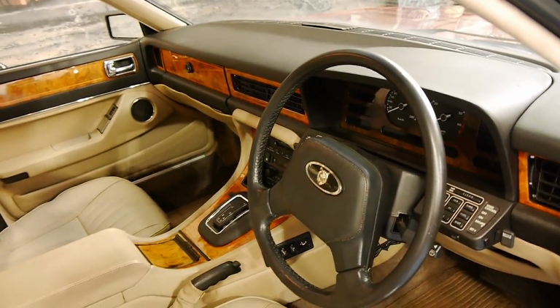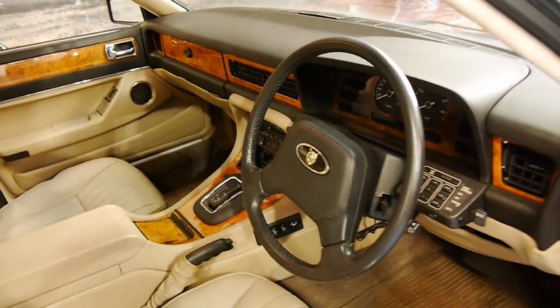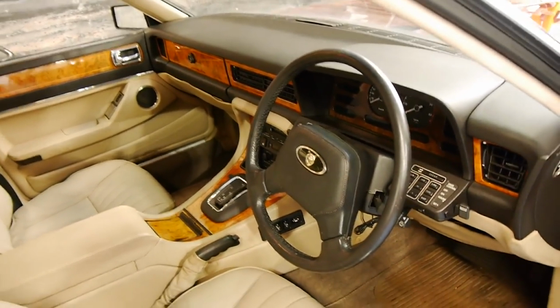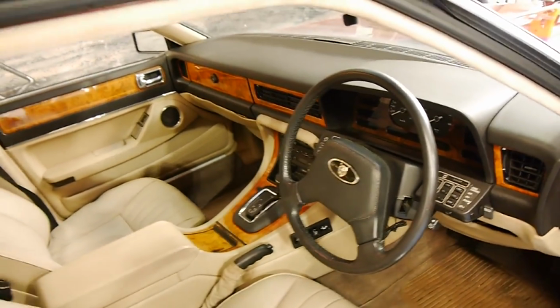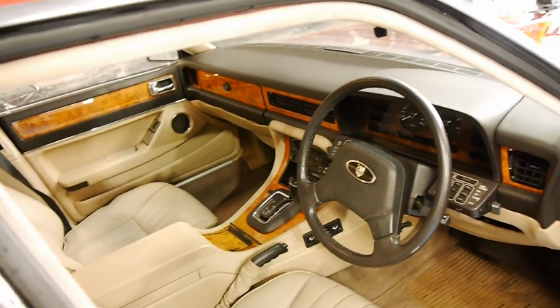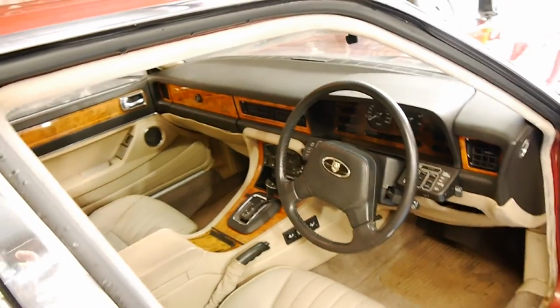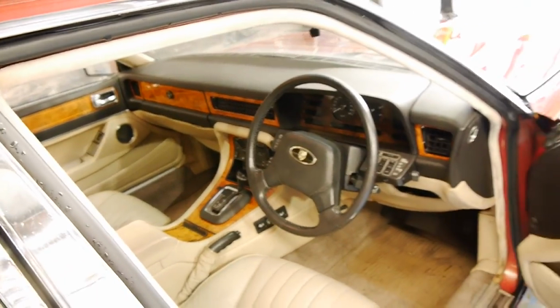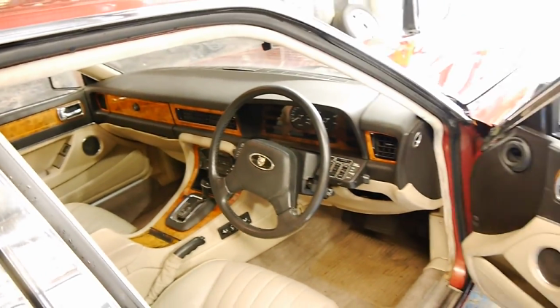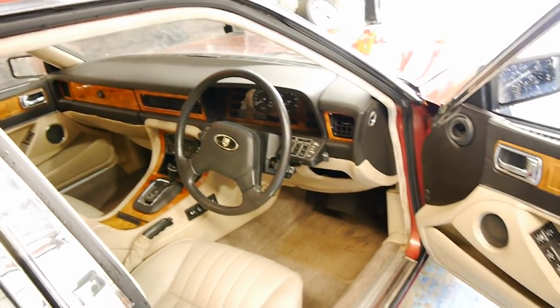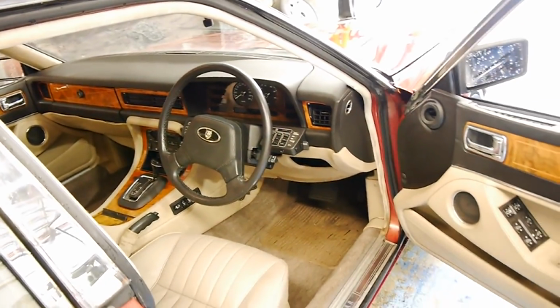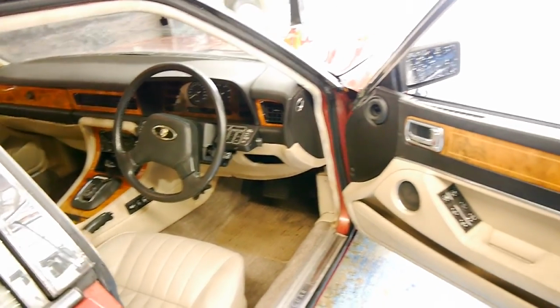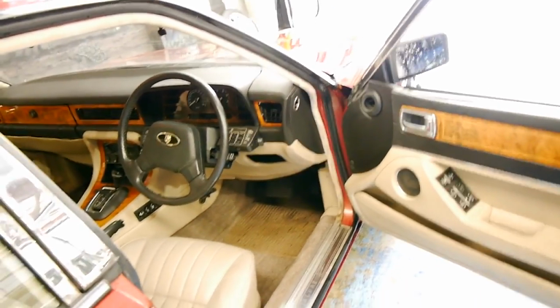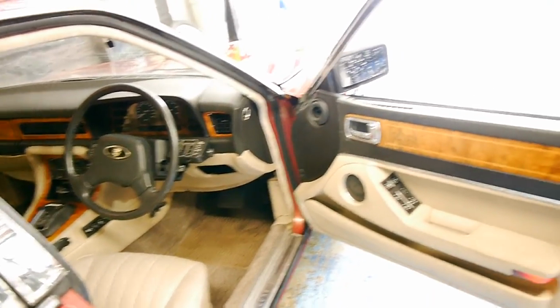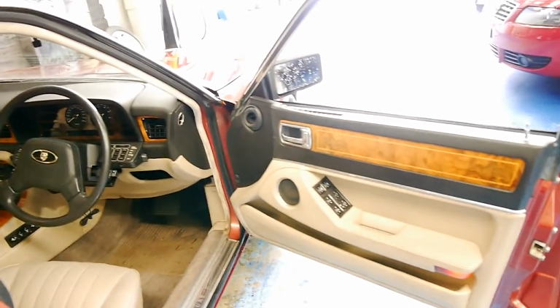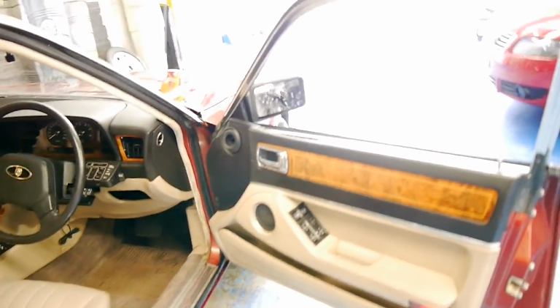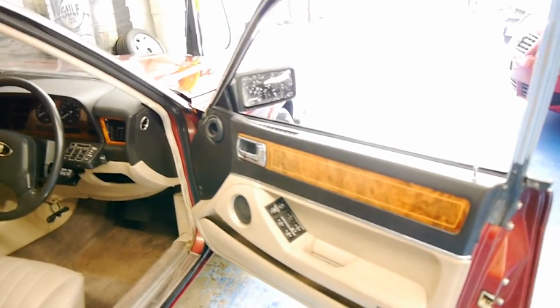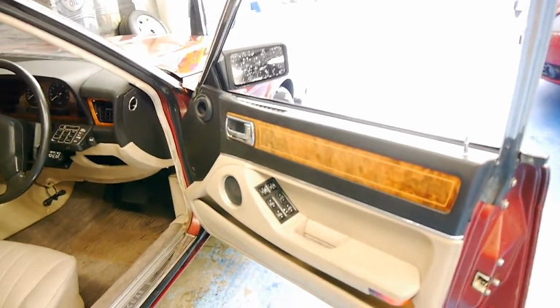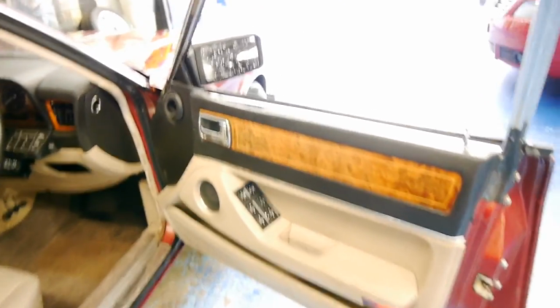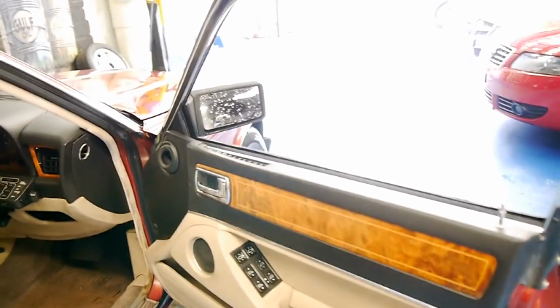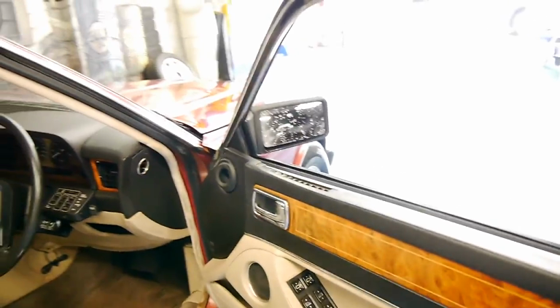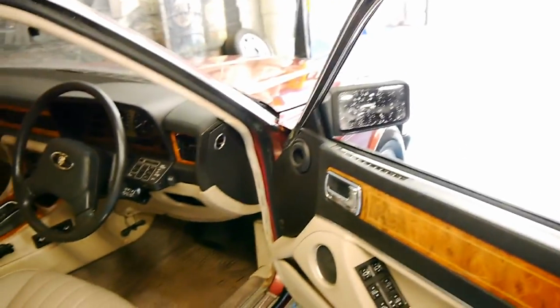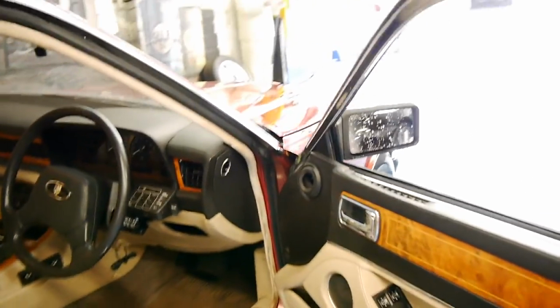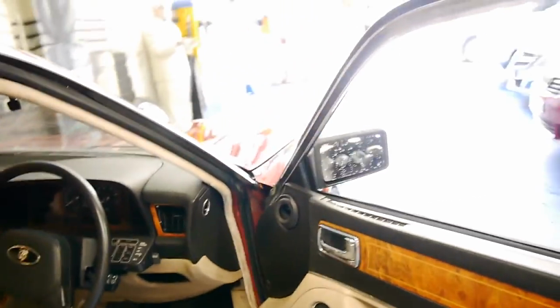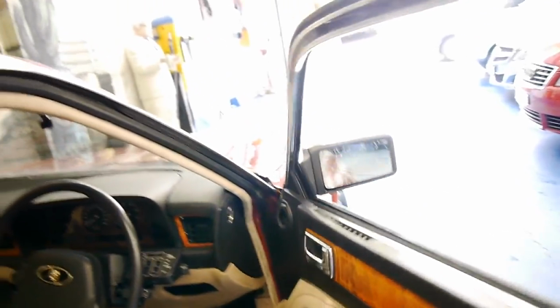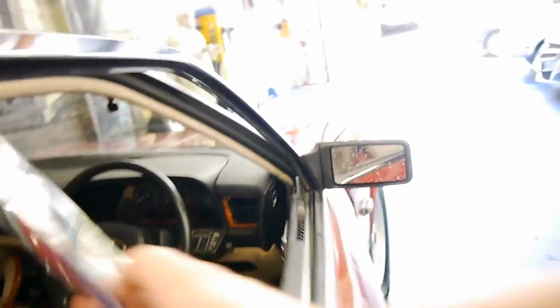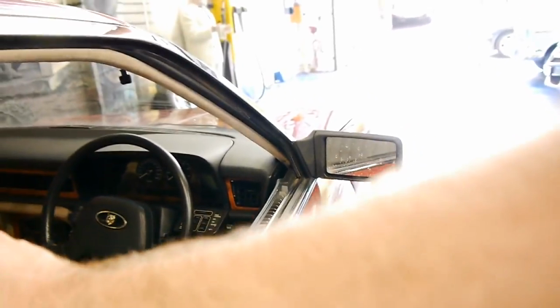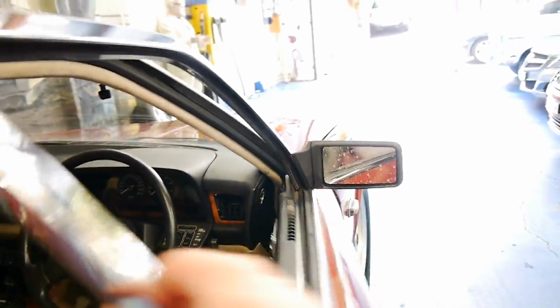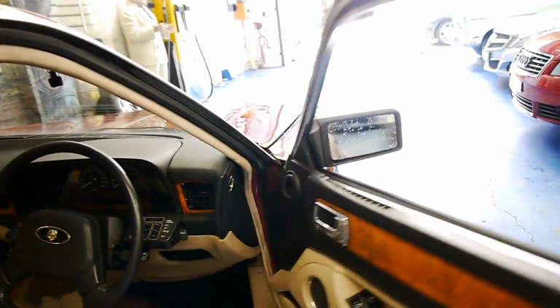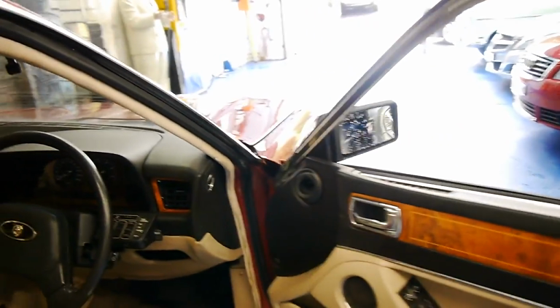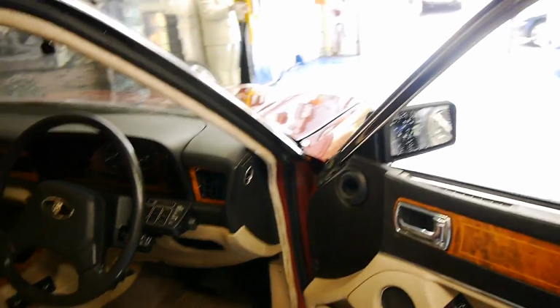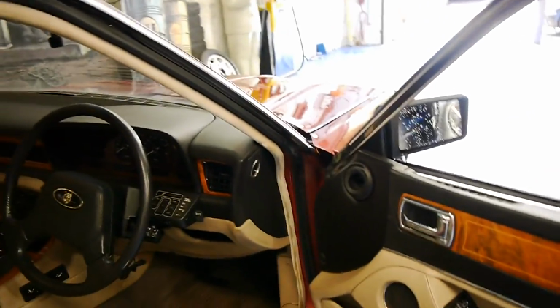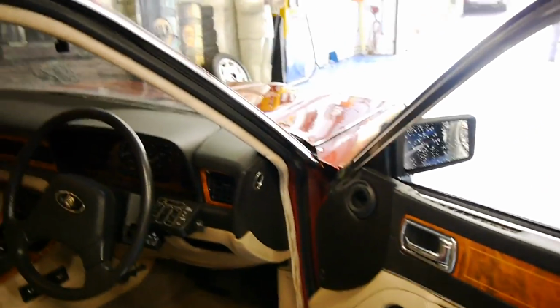The car's done 140,000 kilometres and it actually drives really well. Even the air conditioning is cold, and the electrics seem to work perfectly. In fact, we'll start it up.